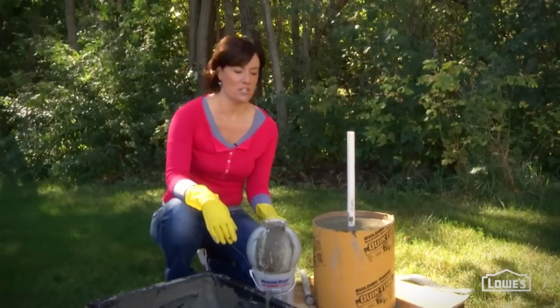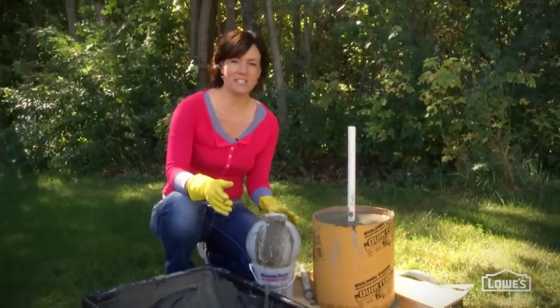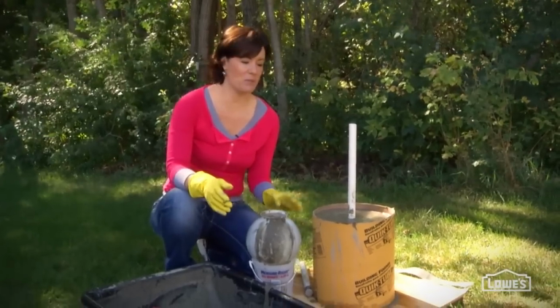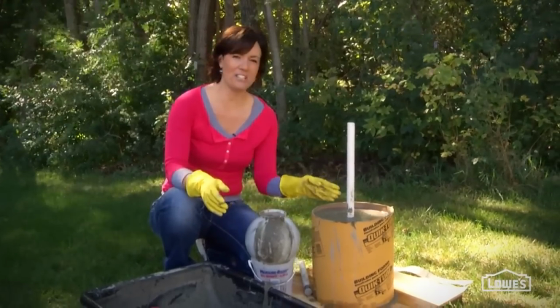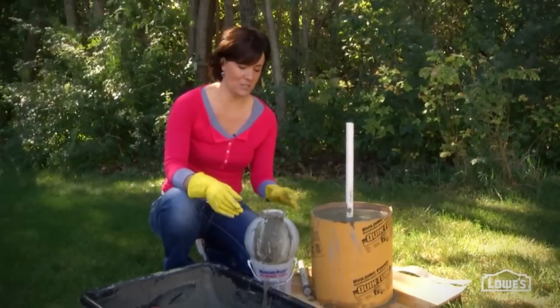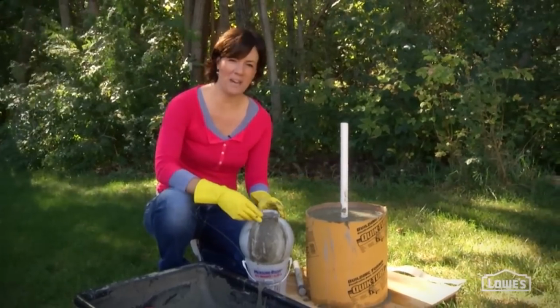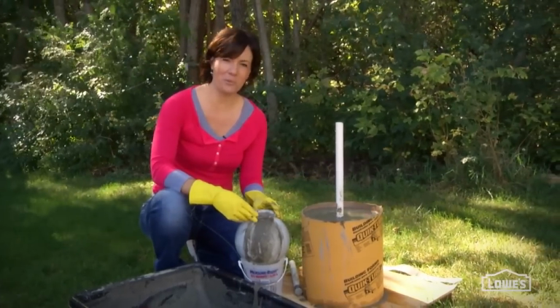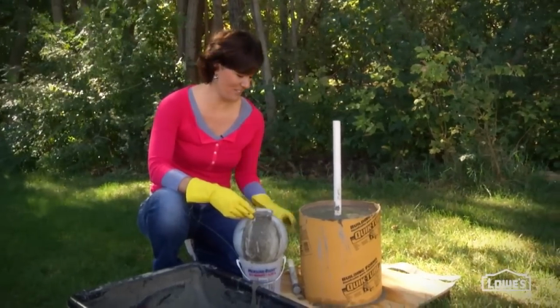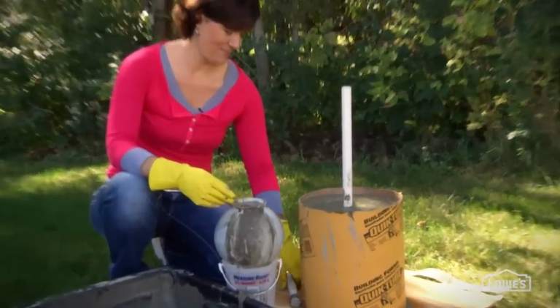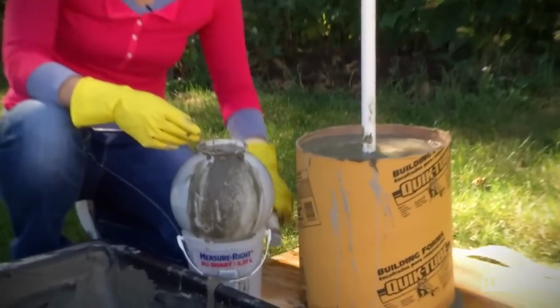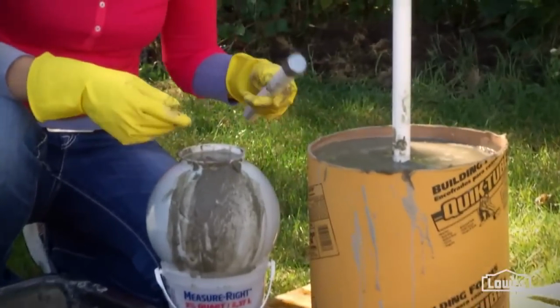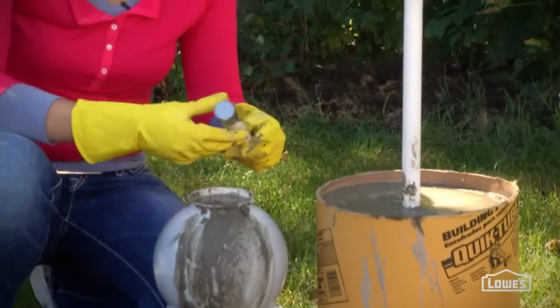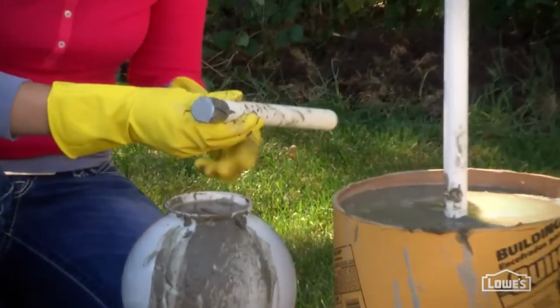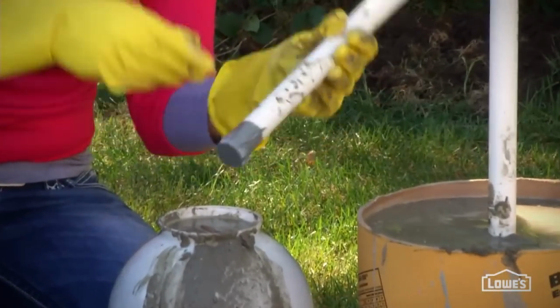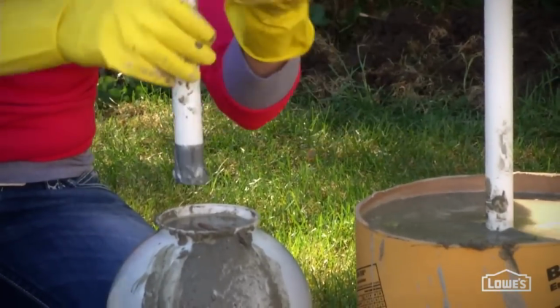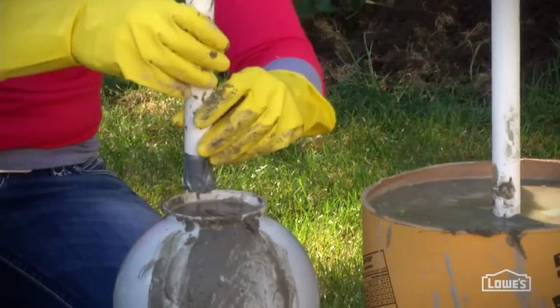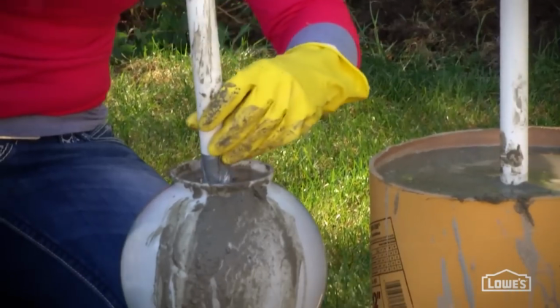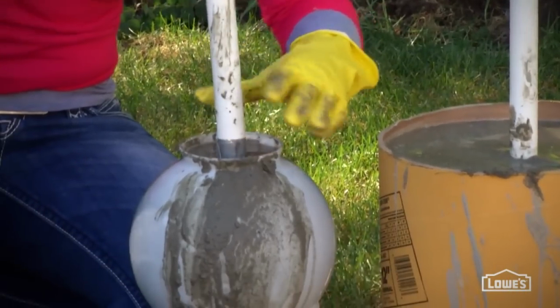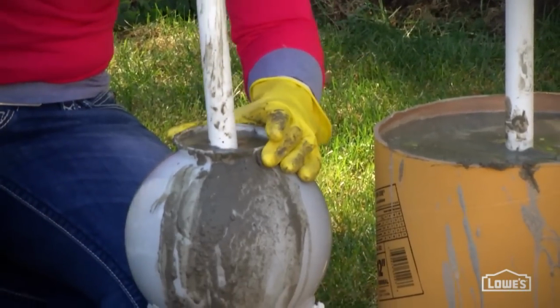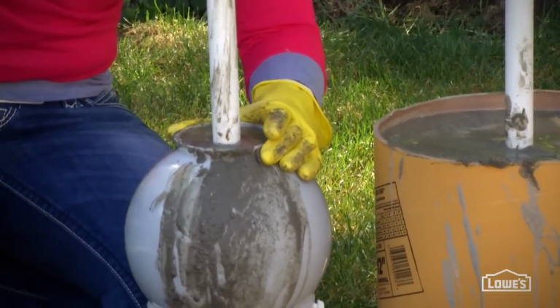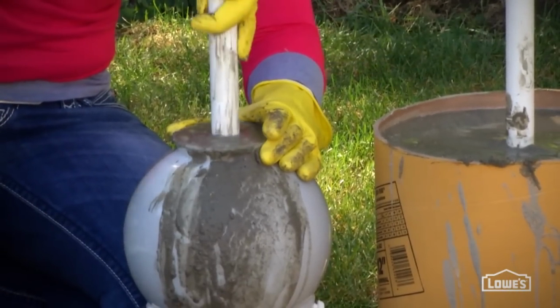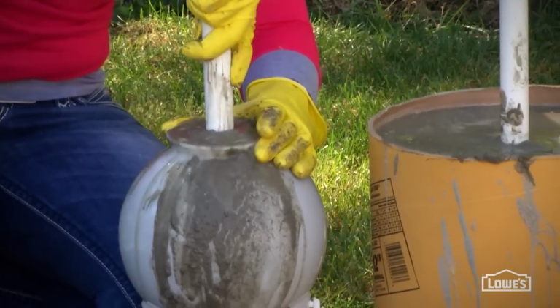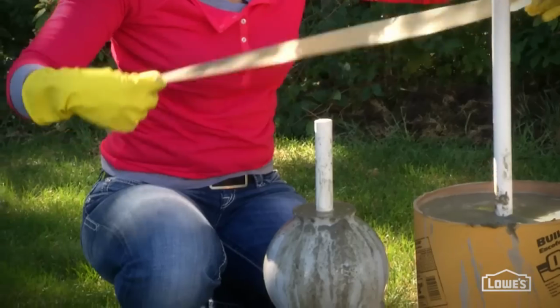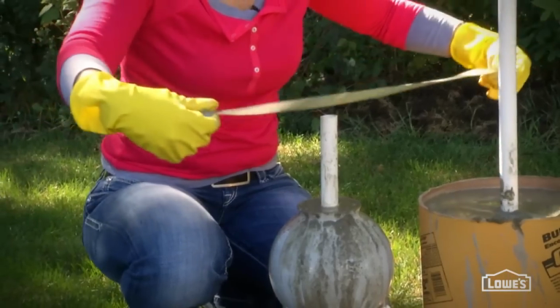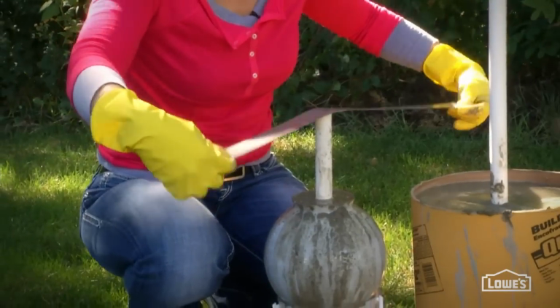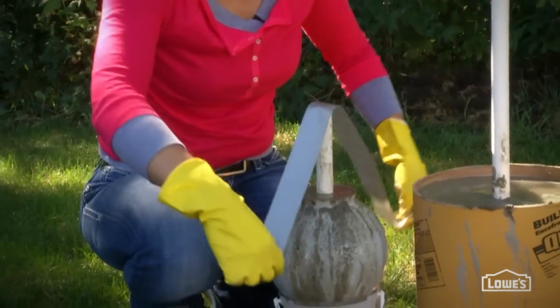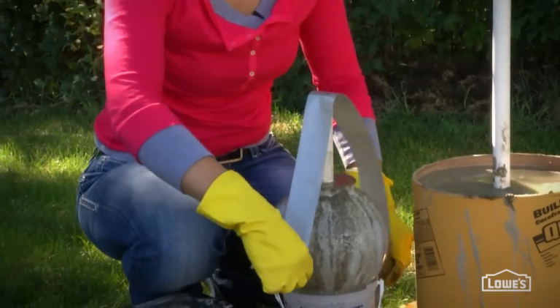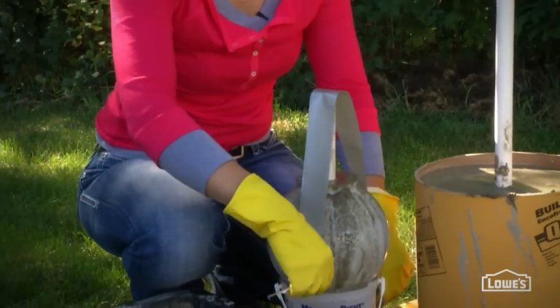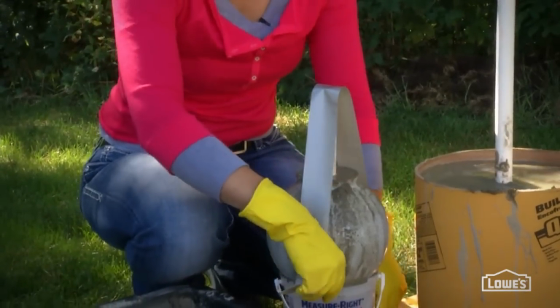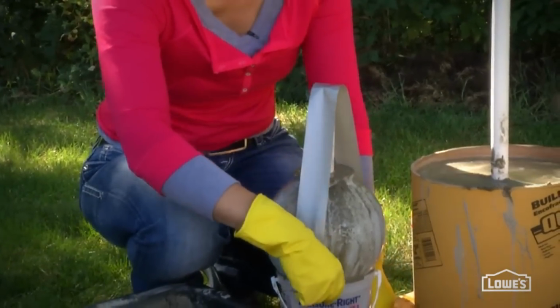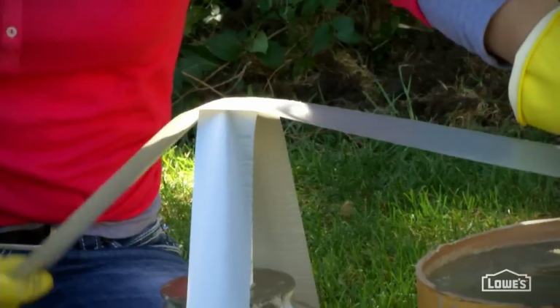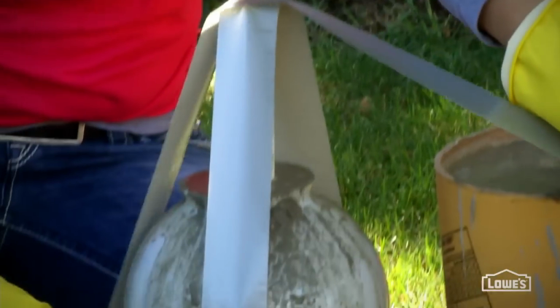Just like you did with the pillar, you need to create a path through the ball. Use another piece of PVC with the end taped off. Push it all the way down into the other end of the globe, and use some tape to hold it in place. This is a lot easier than trying to drill through the ball later.